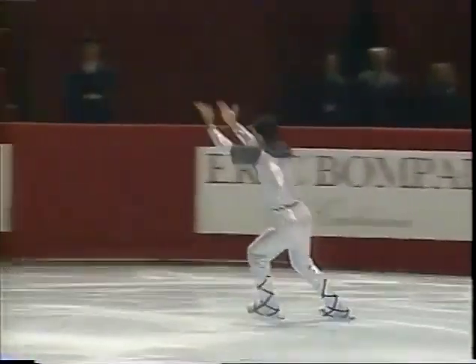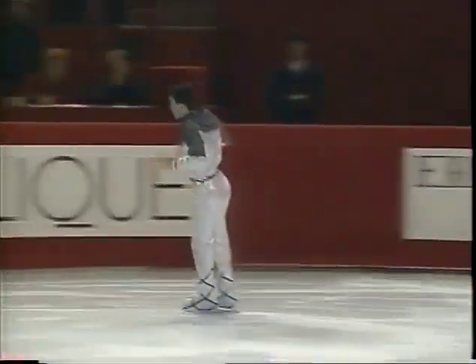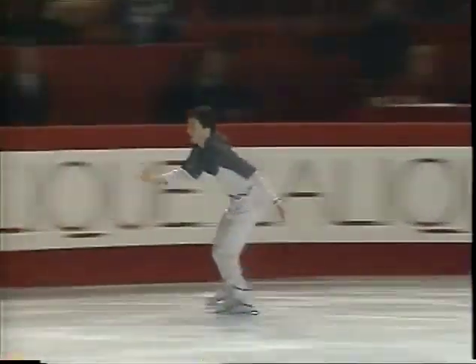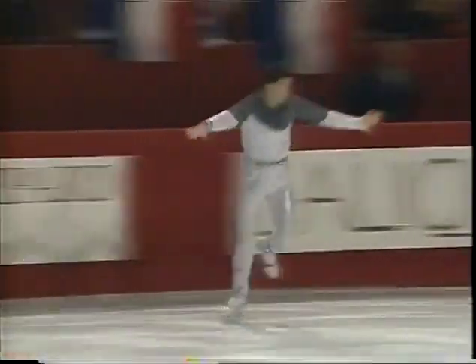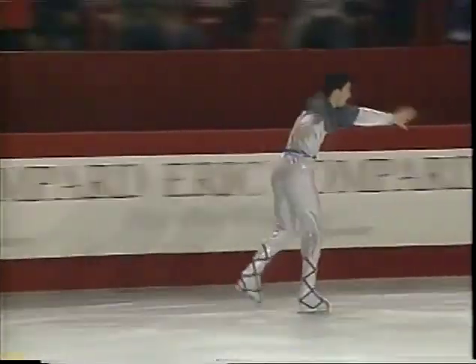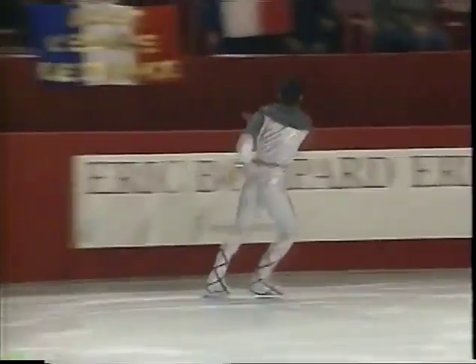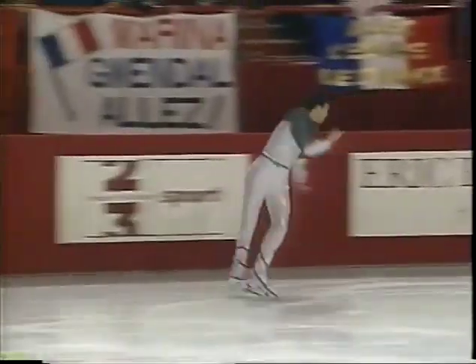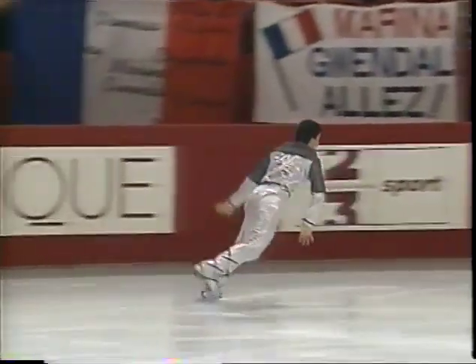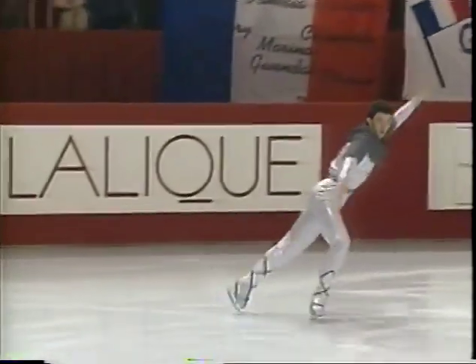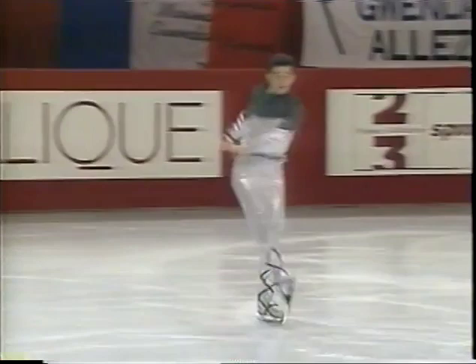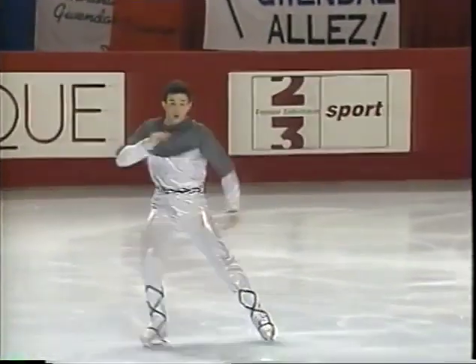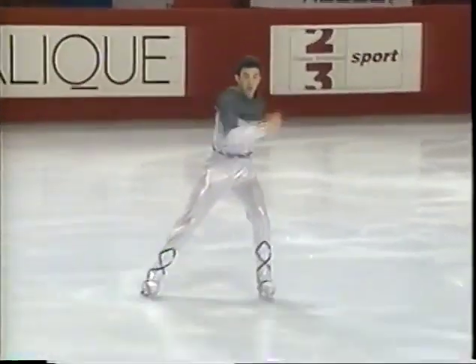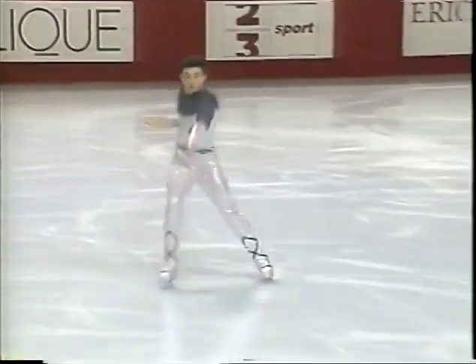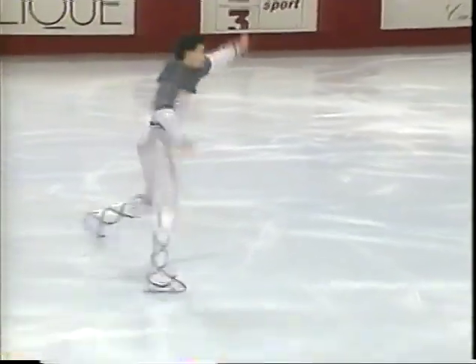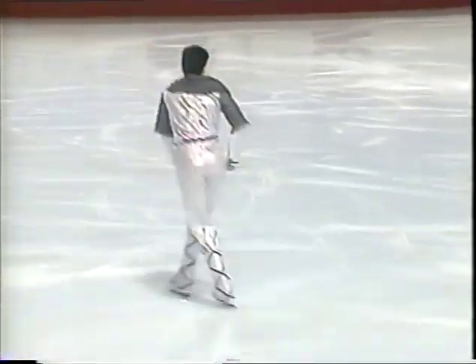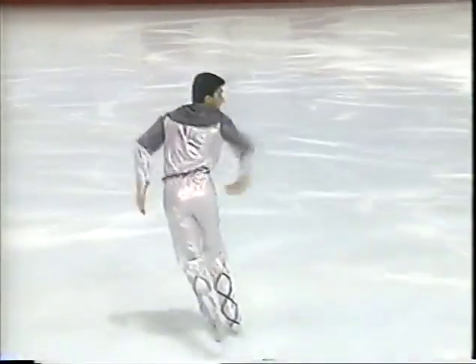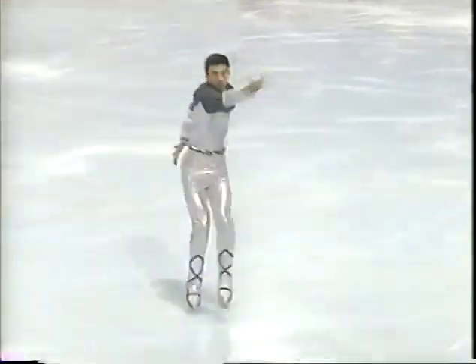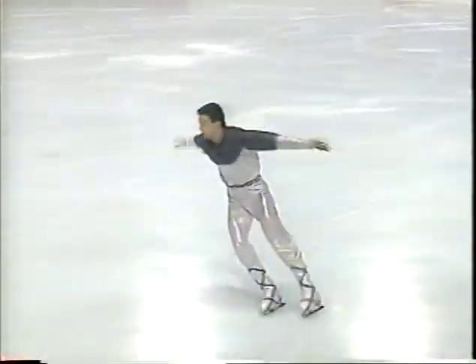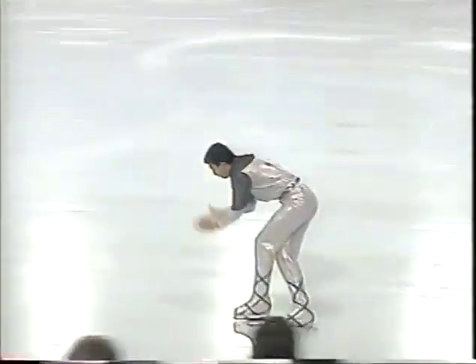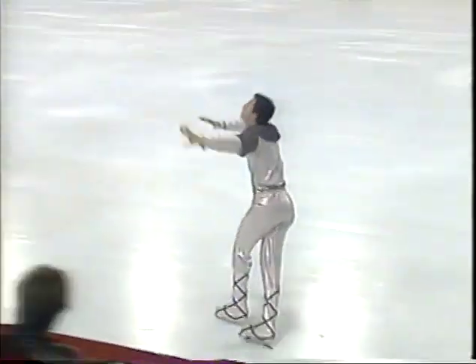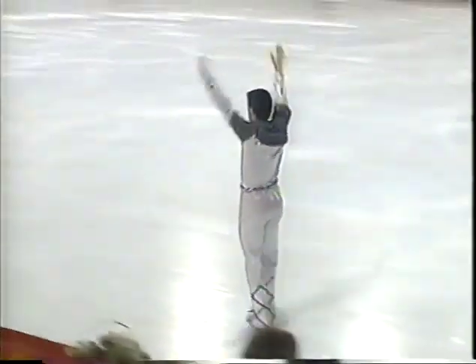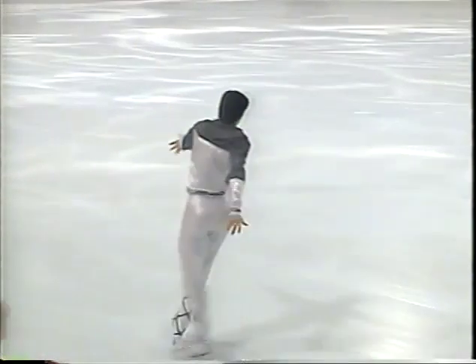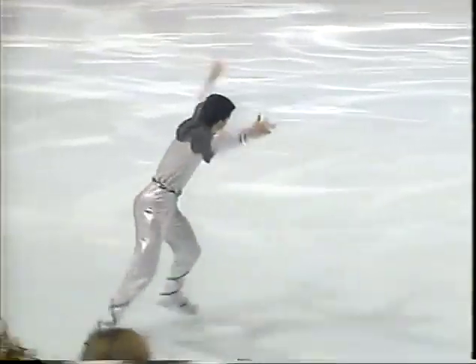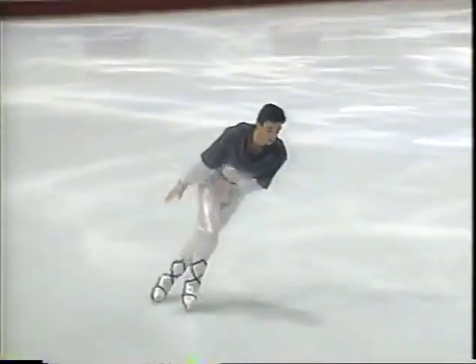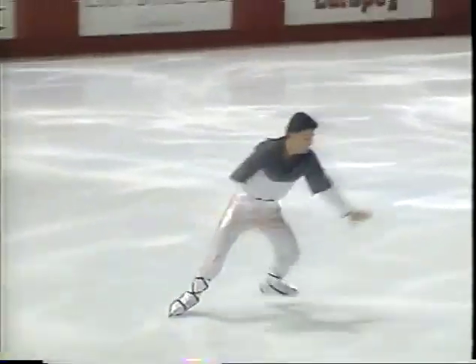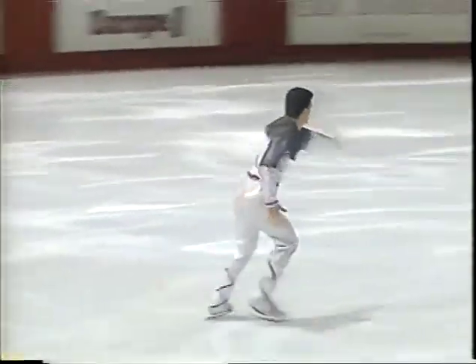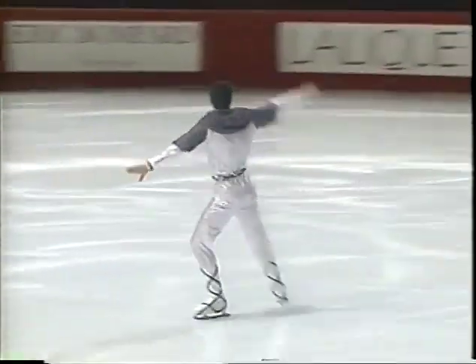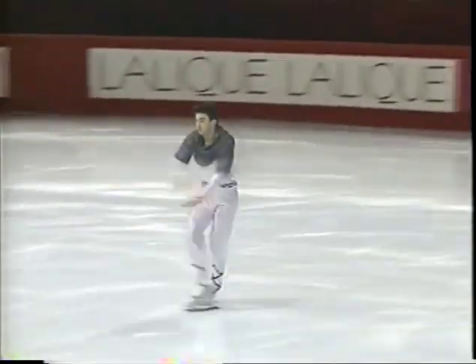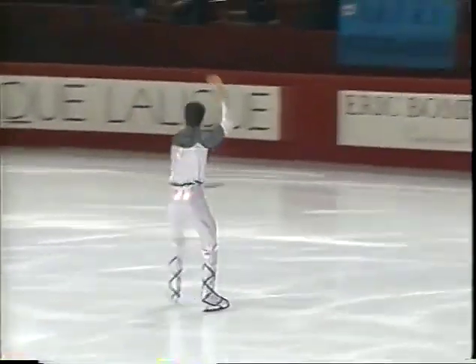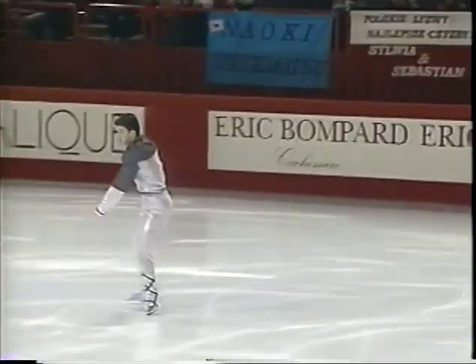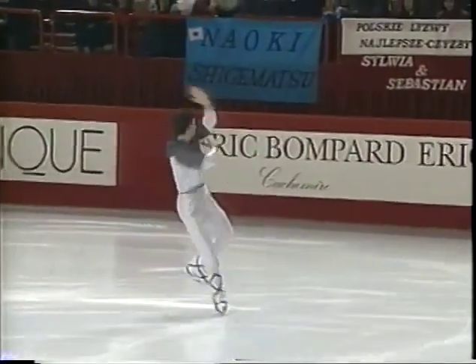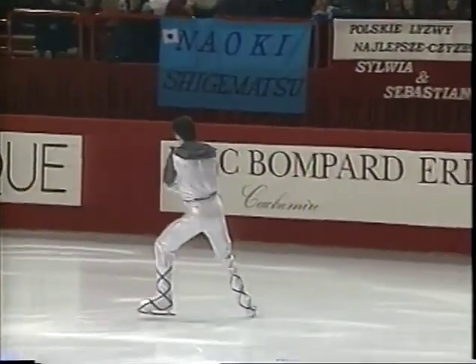Restoncourt won the silver medal at the French Nationals last year, finishing just behind Laurent Tobel. He says if he doesn't finish in the top three here, he will not go on to compete in any more of the Grand Prix events, because he would like to focus on the French Nationals.